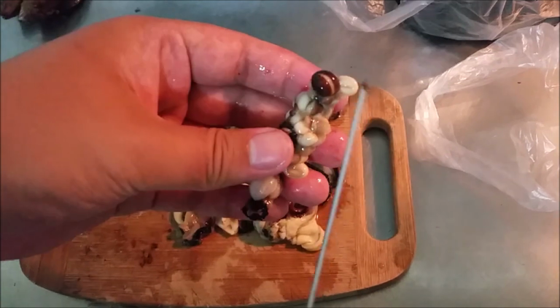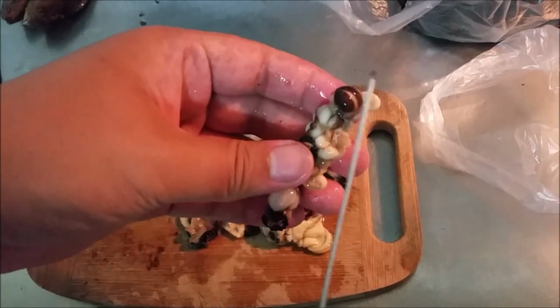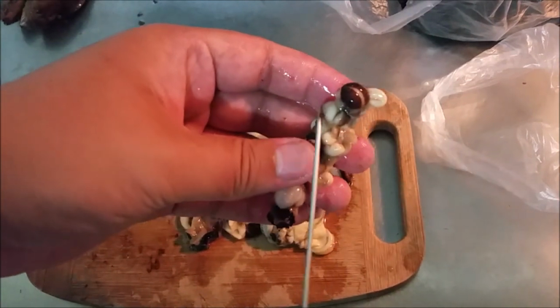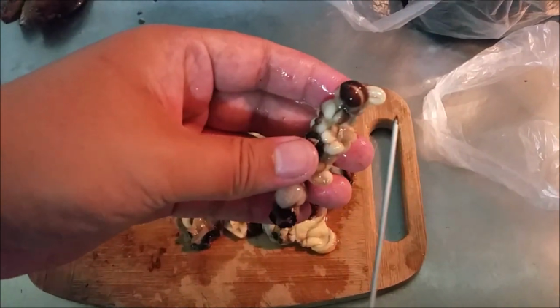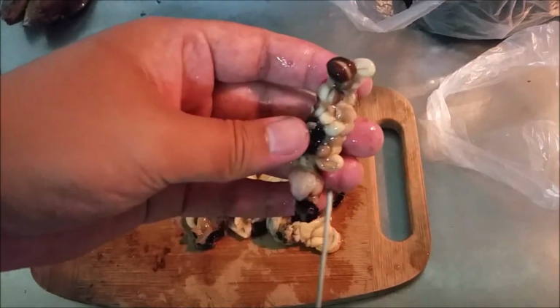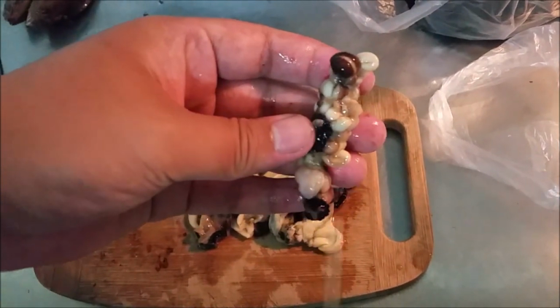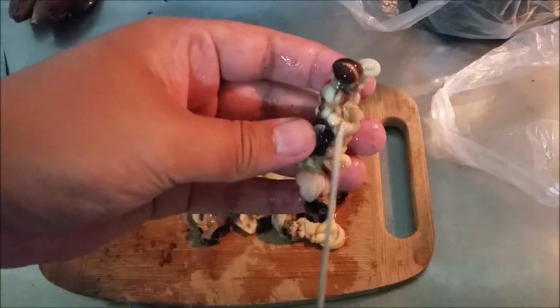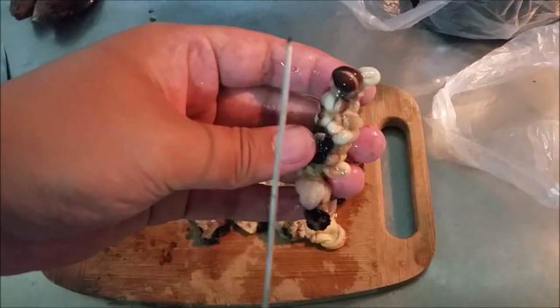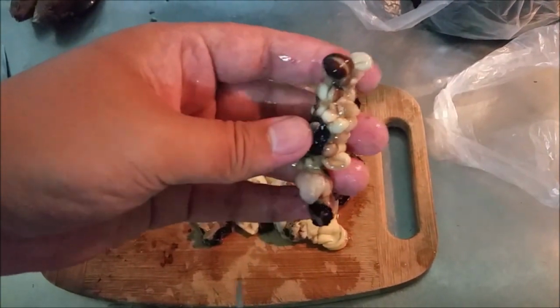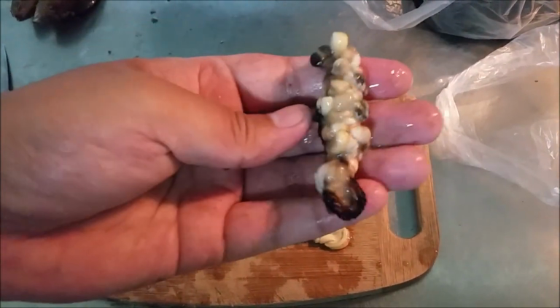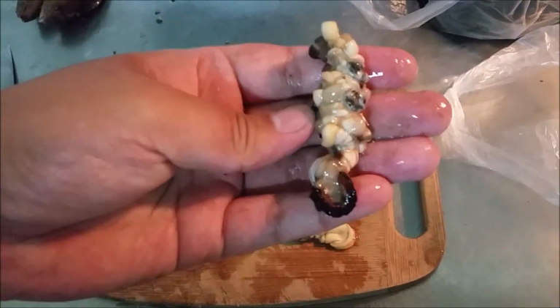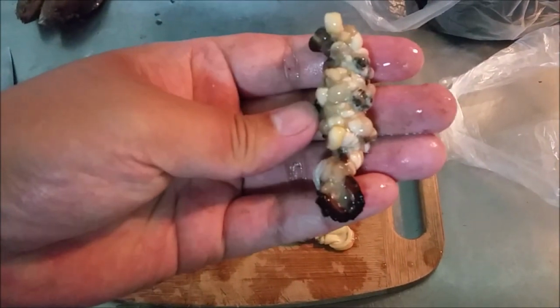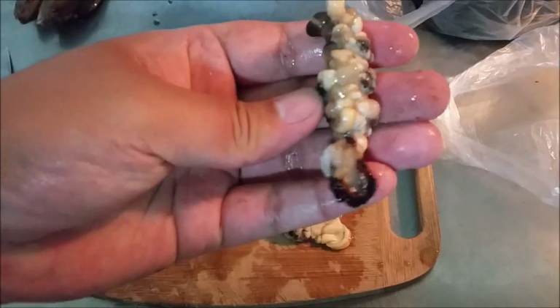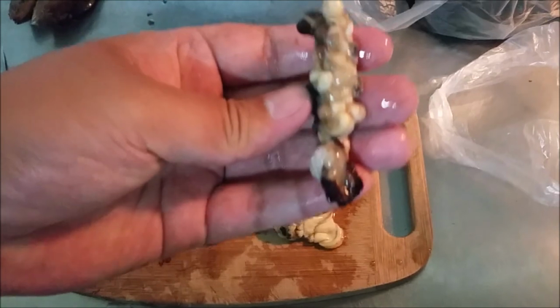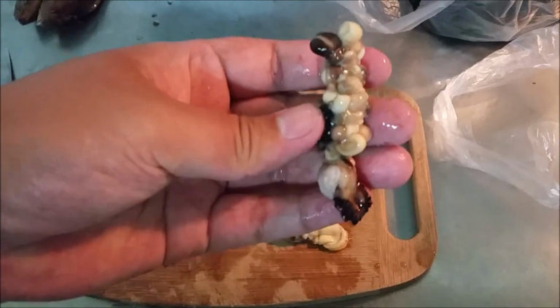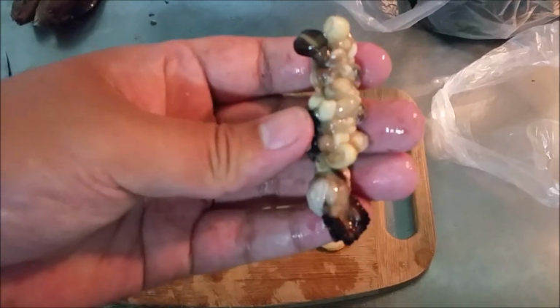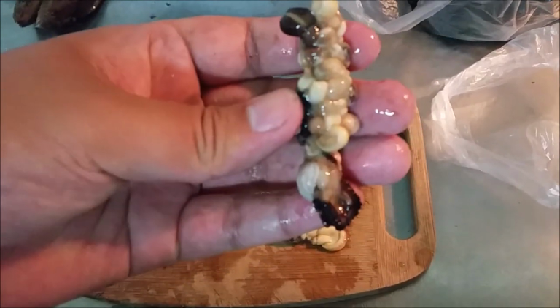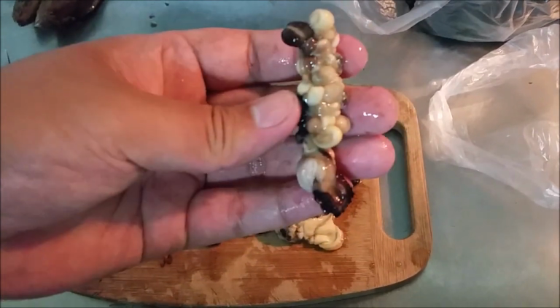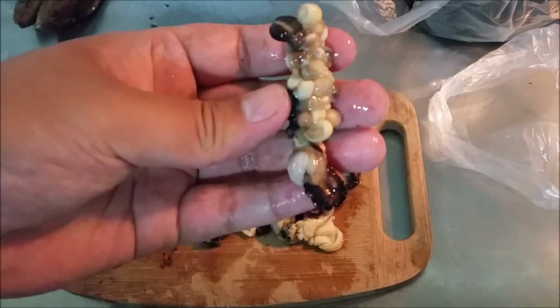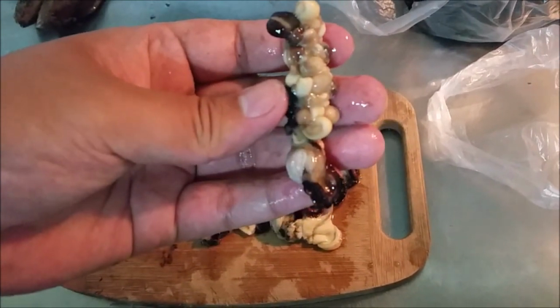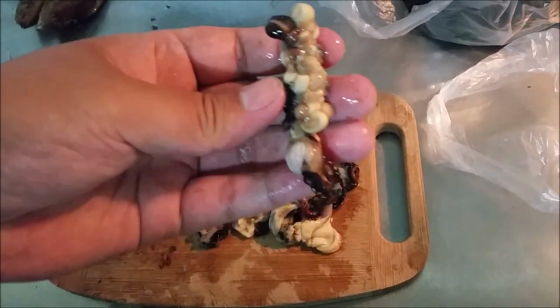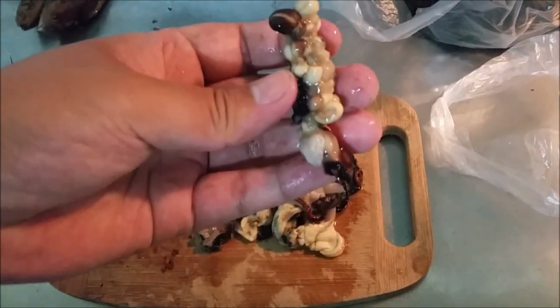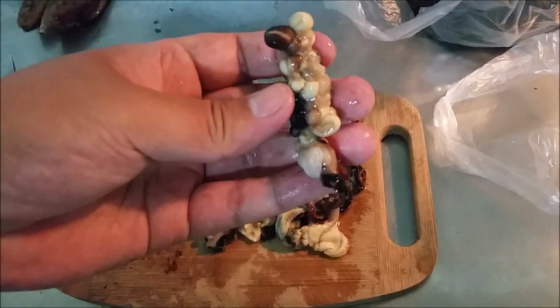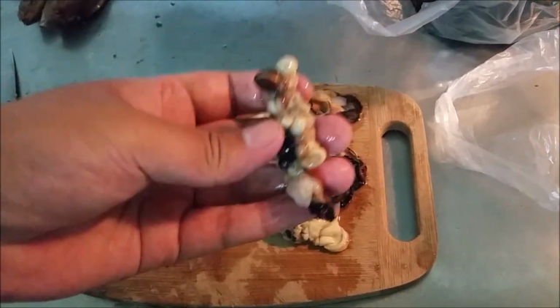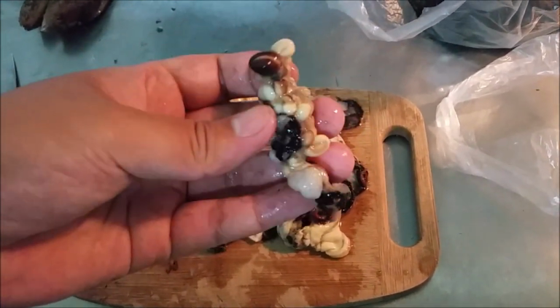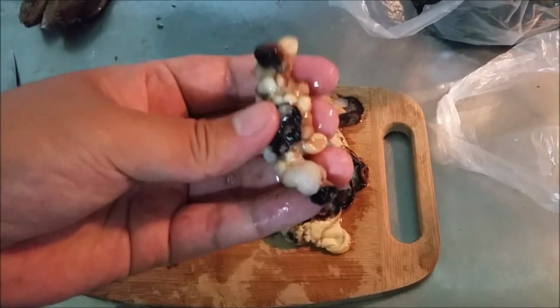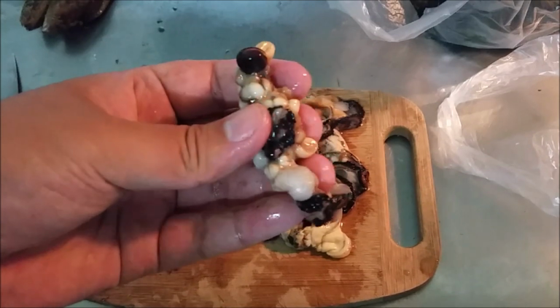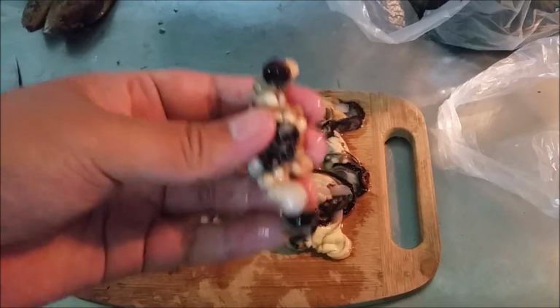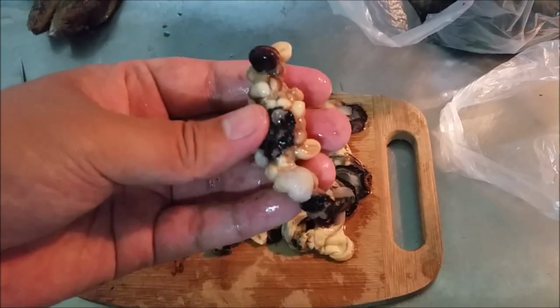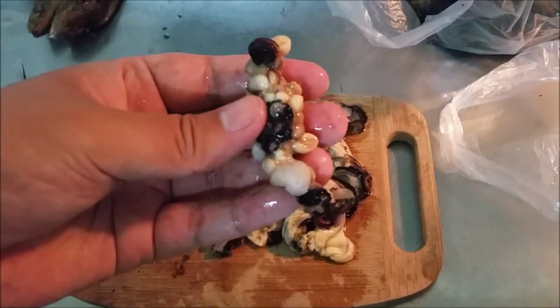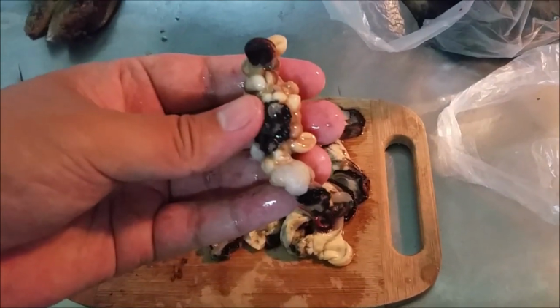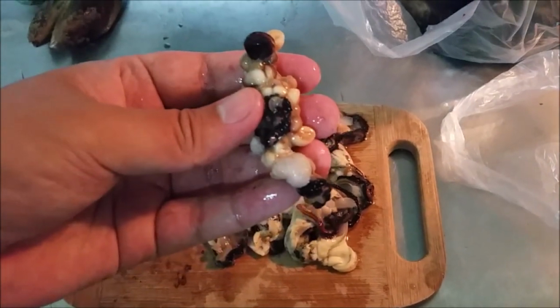Now you can just hook it on, or do a two-hook rig. This is enough to catch trevally, snapper, garnet, and so many other species of fish that will be out there.